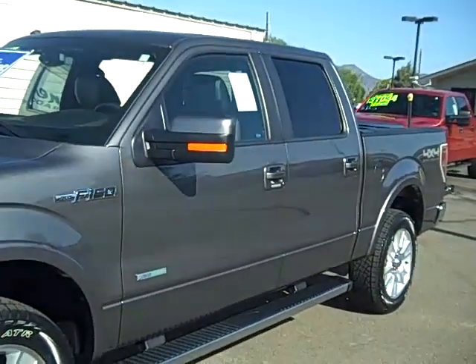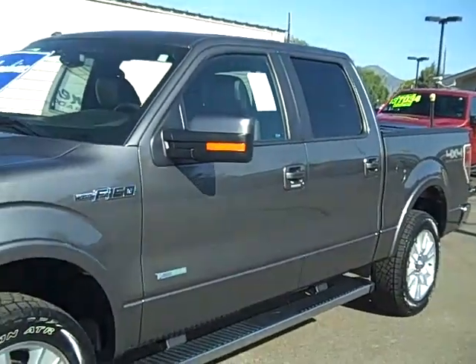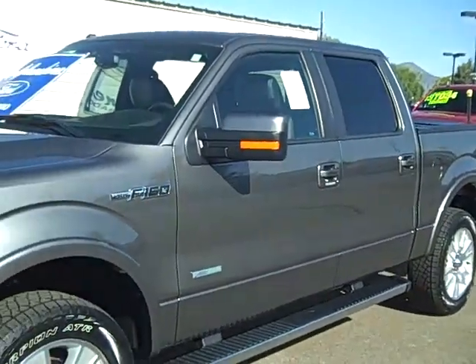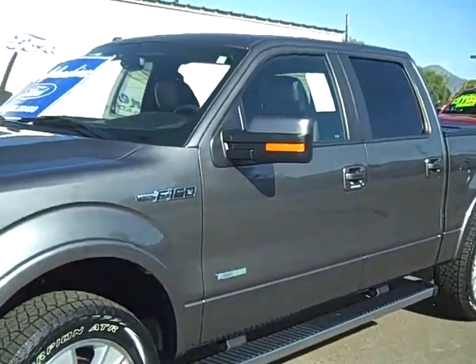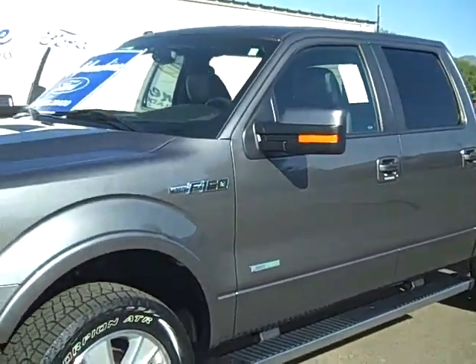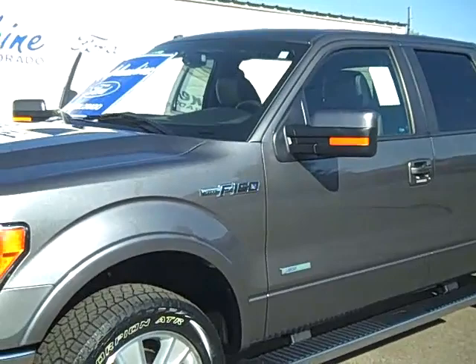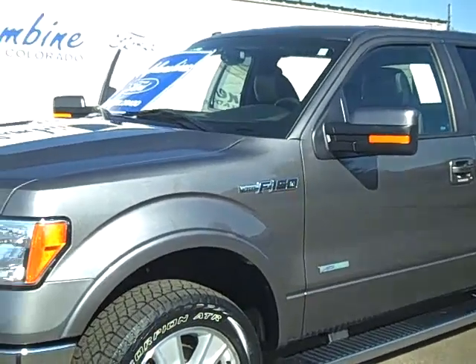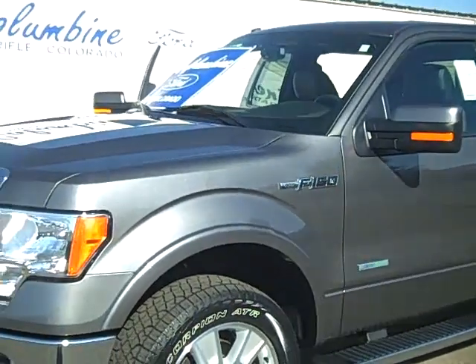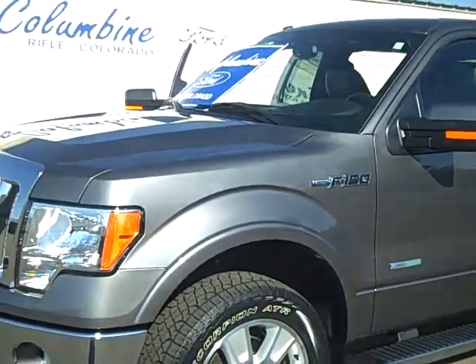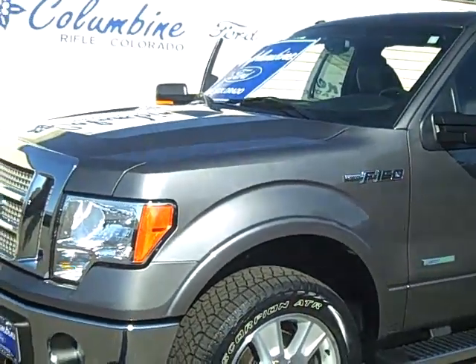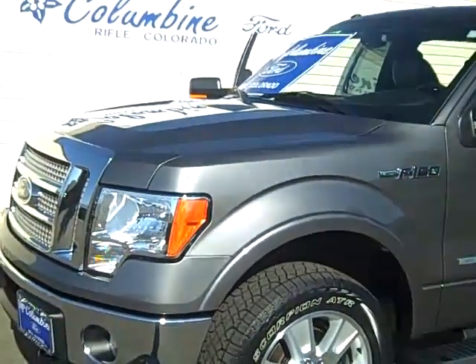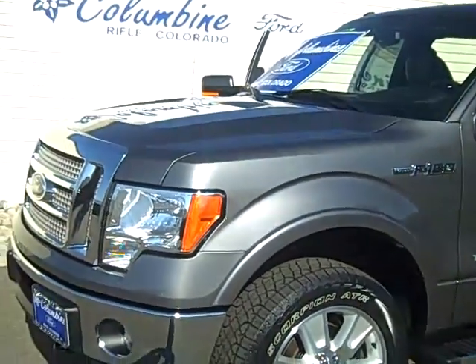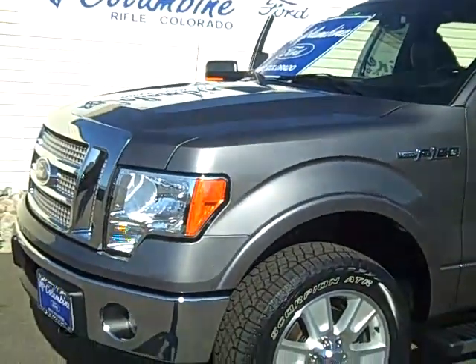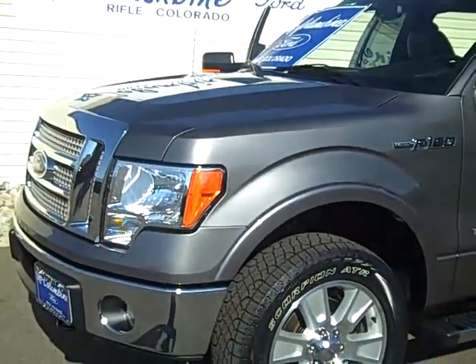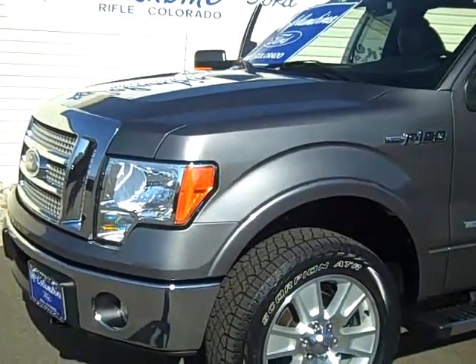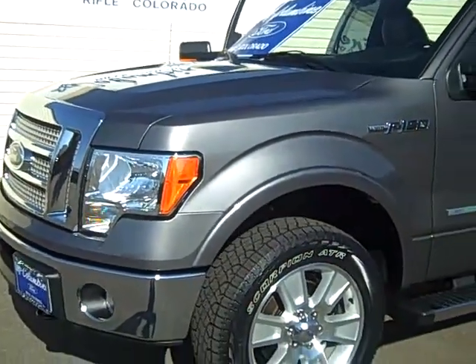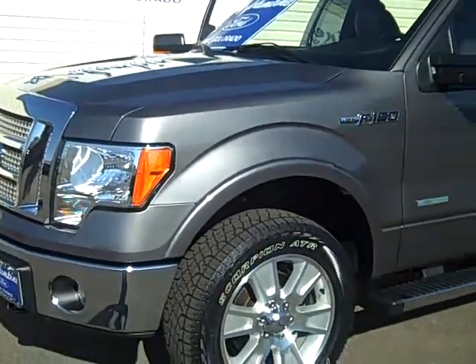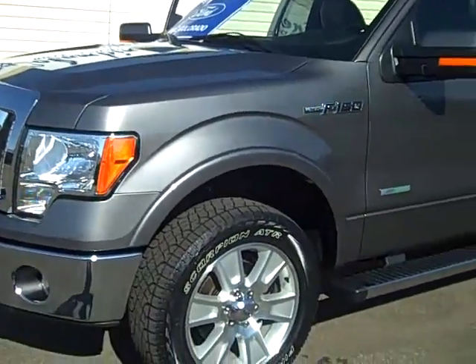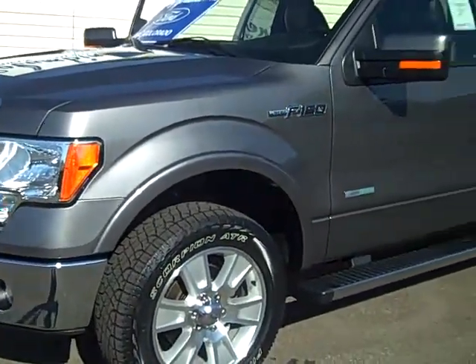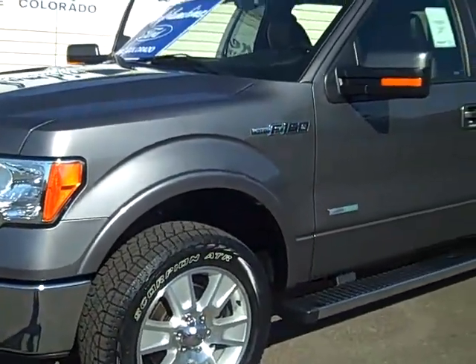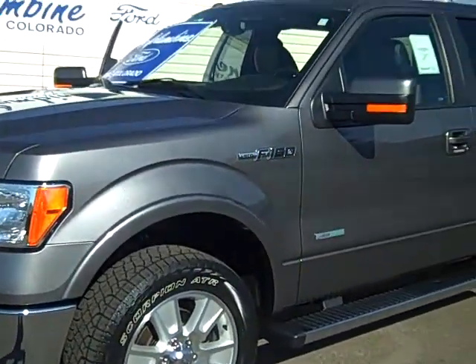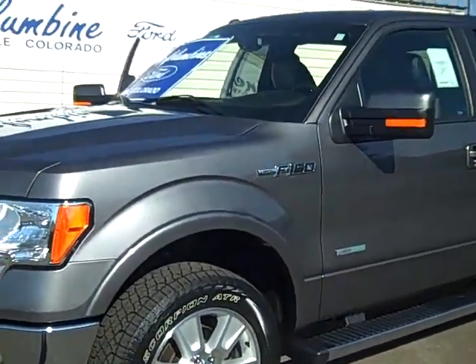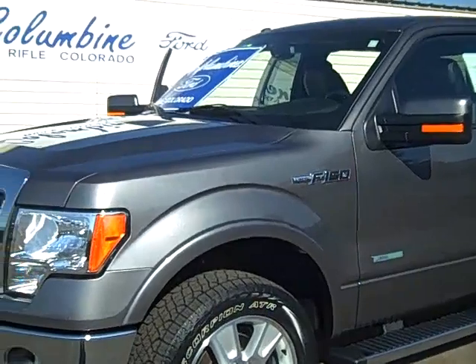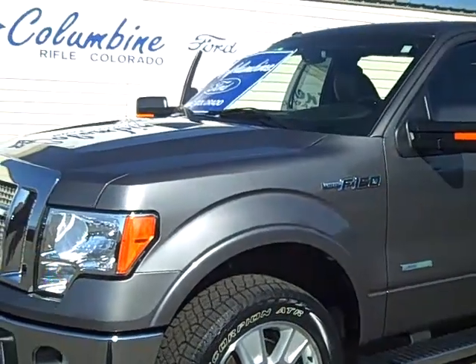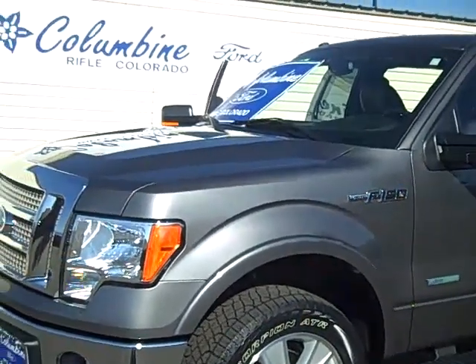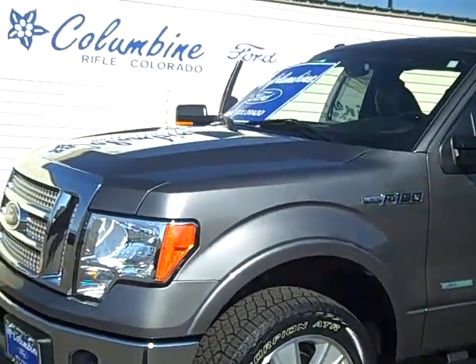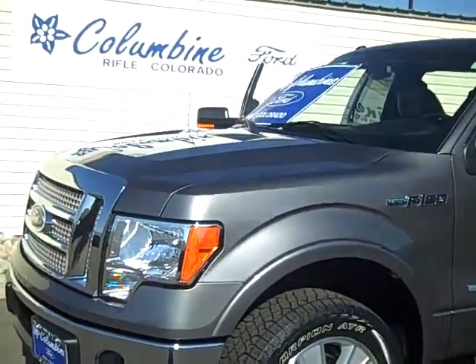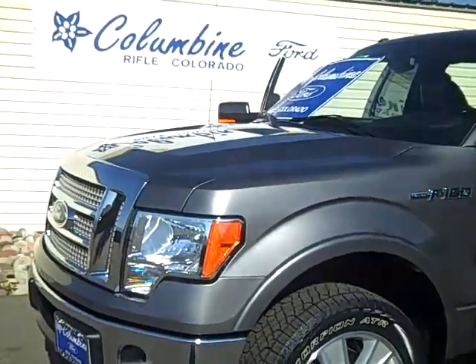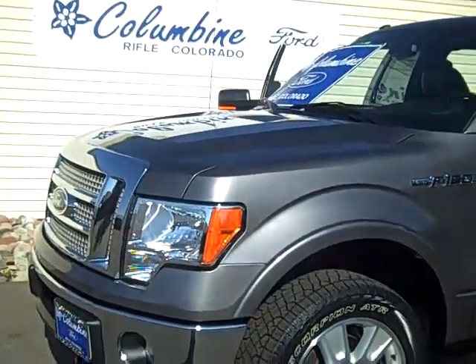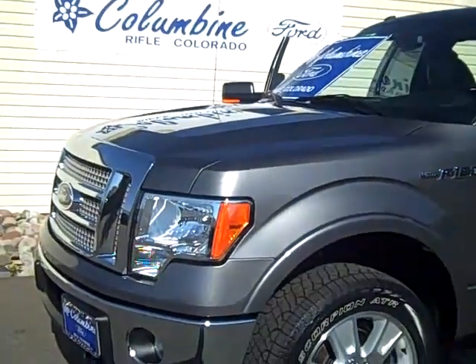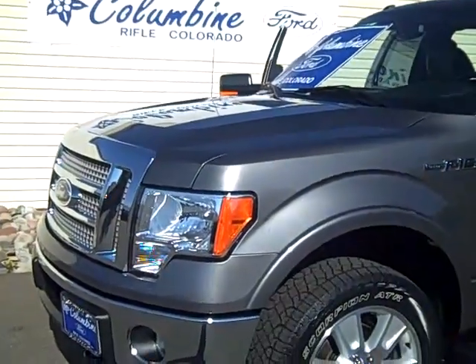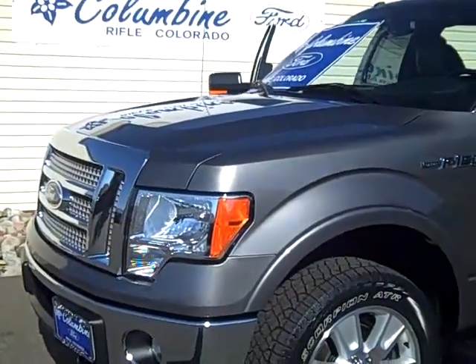There are lots of still photos and a full list of equipment on our website. If you're not already there, it's ColumbineFord.com and you can look up this truck by stock number 1553.